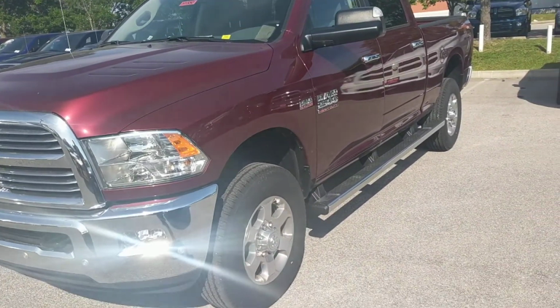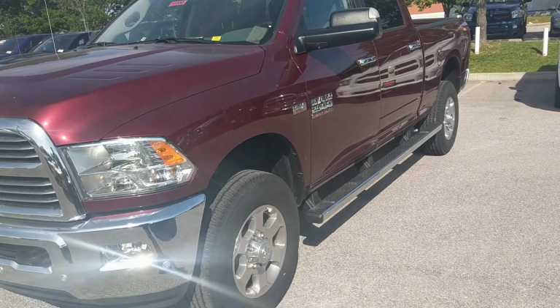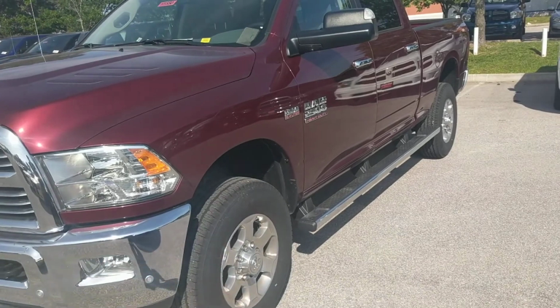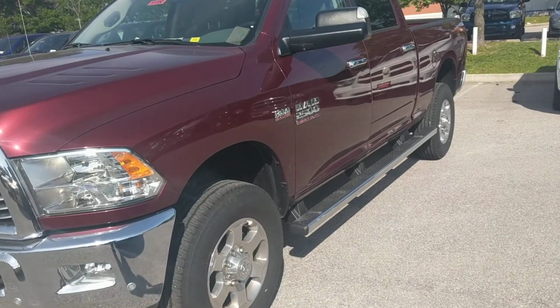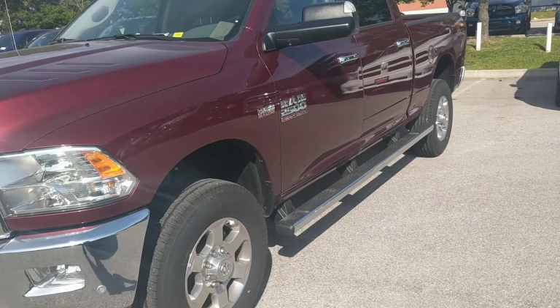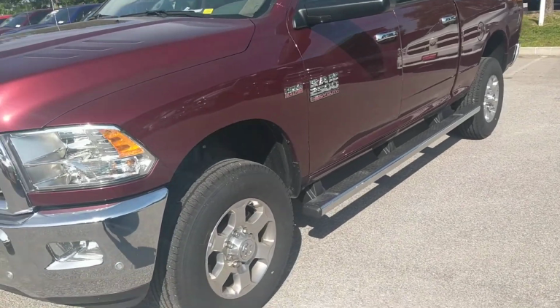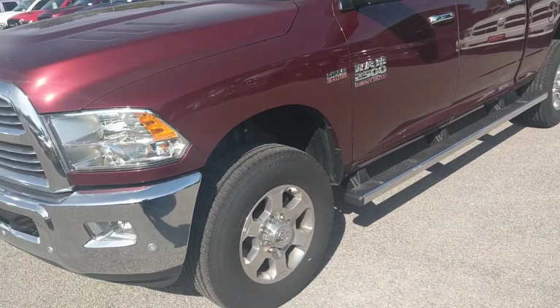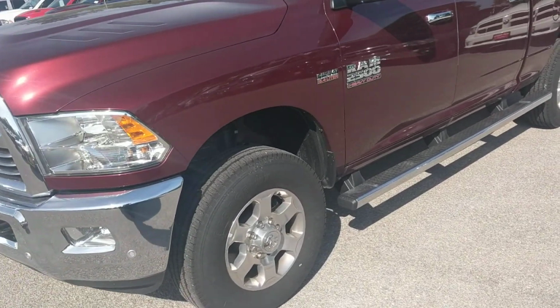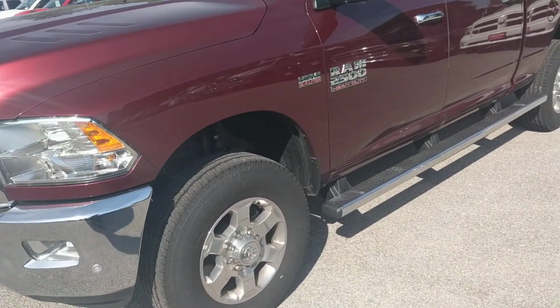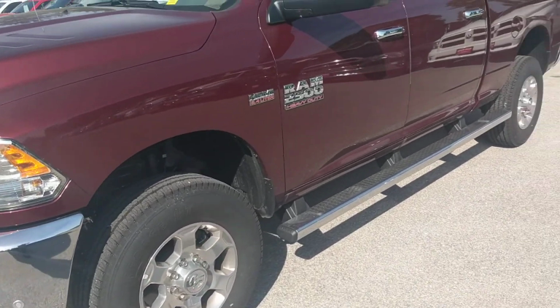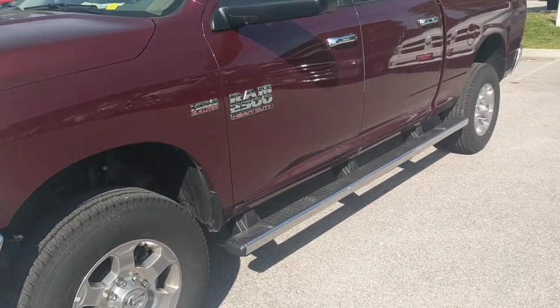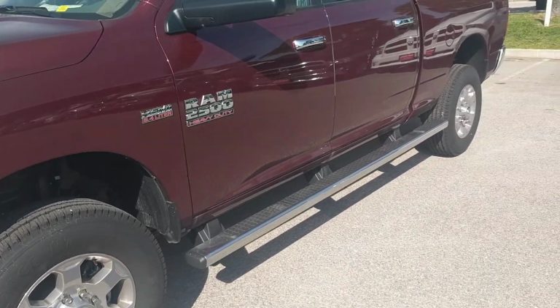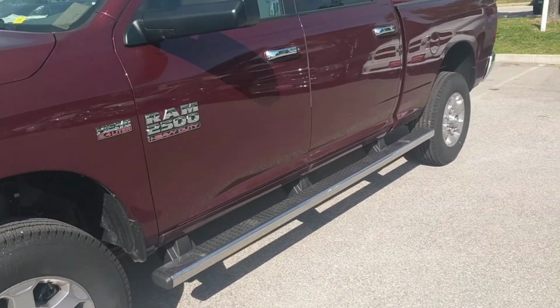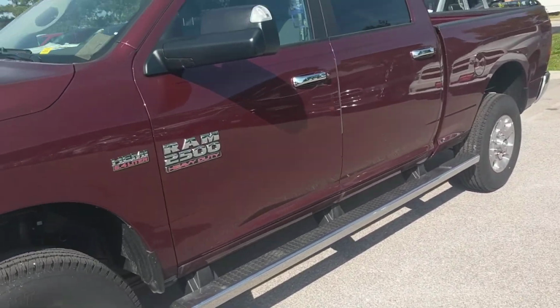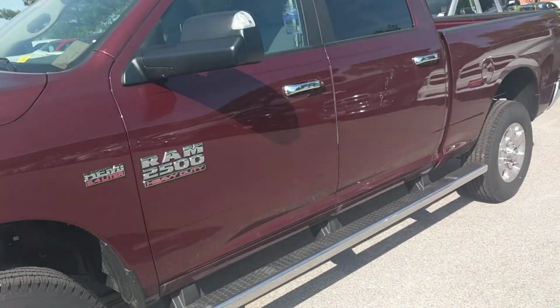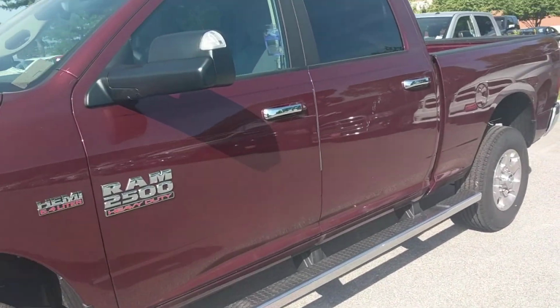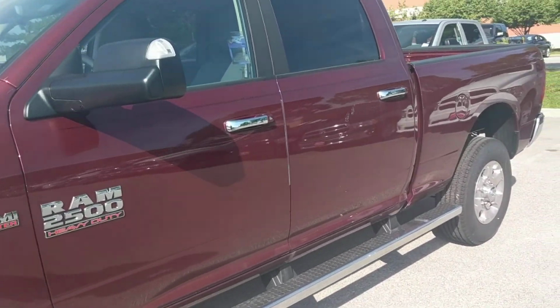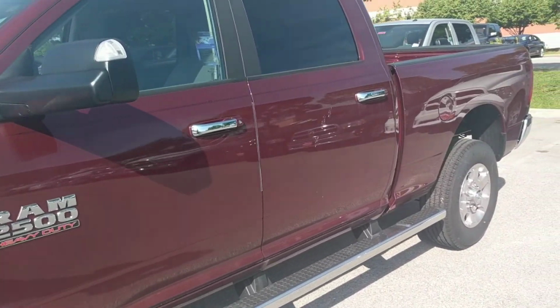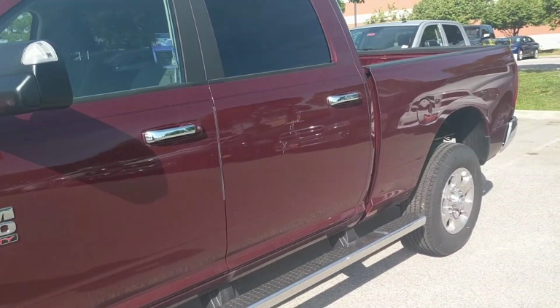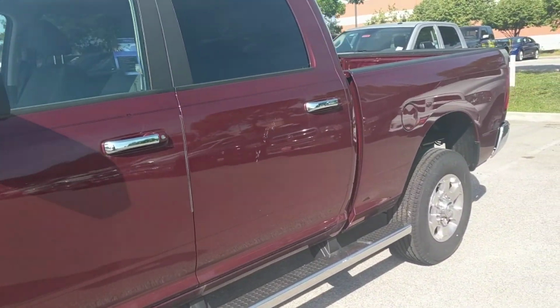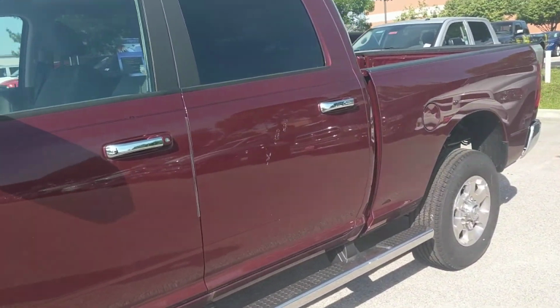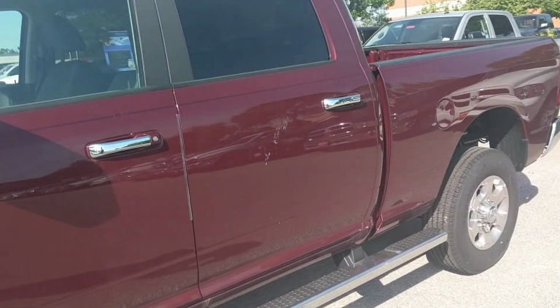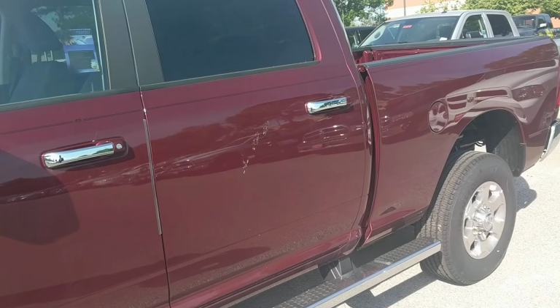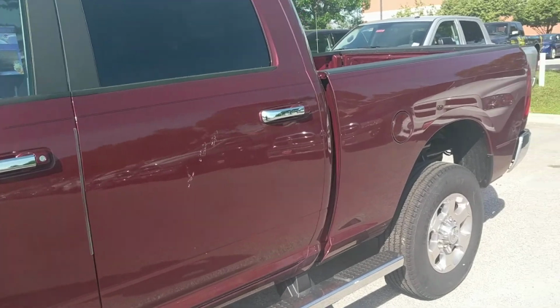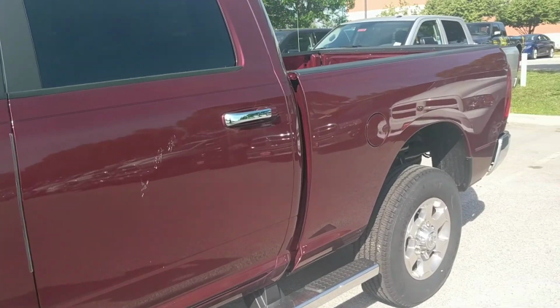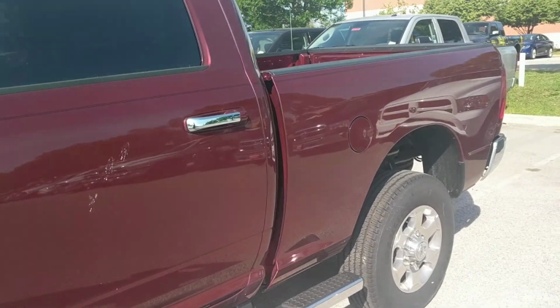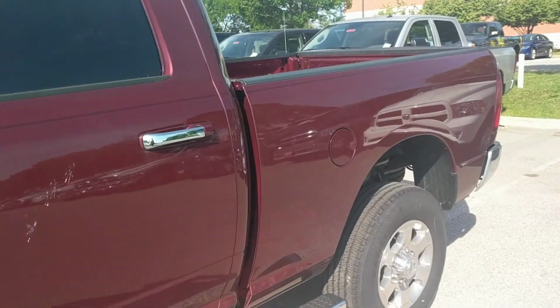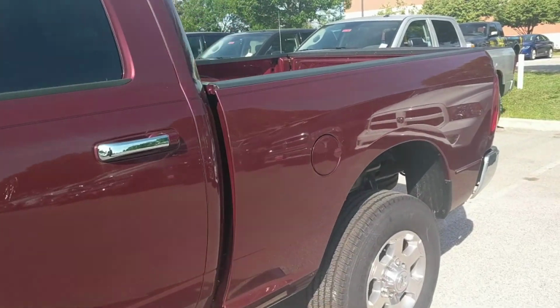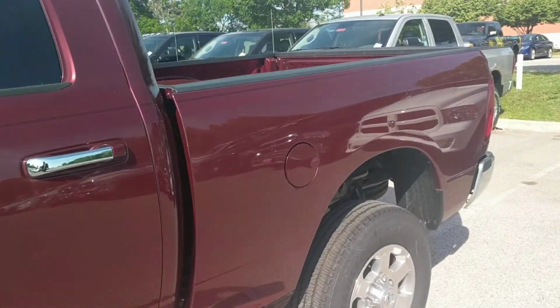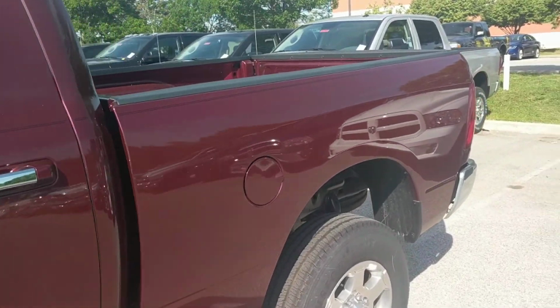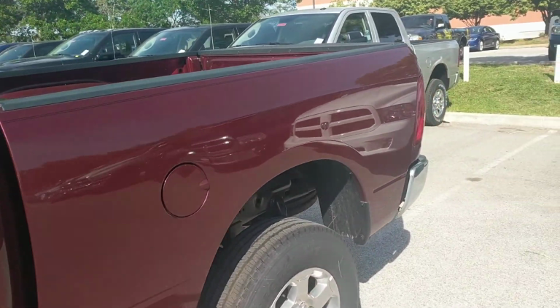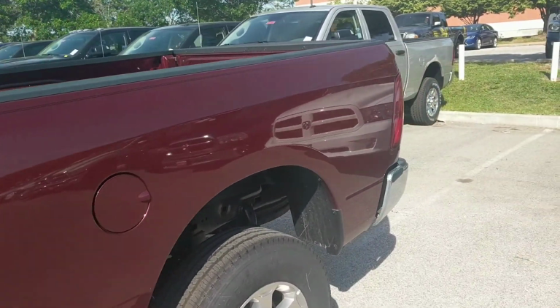You'll notice here it's got the 18-inch wheel group on it. It has the chrome wheel-to-wheel side steps. It is Delmonico Red. We'll move around to the back here.